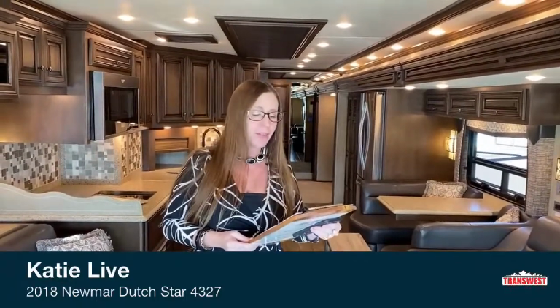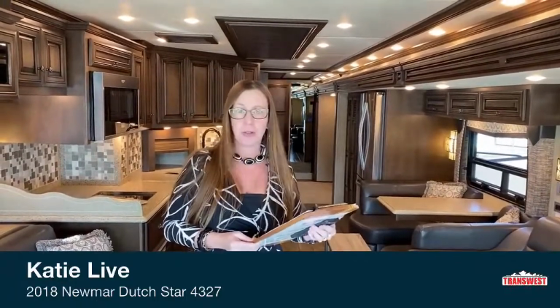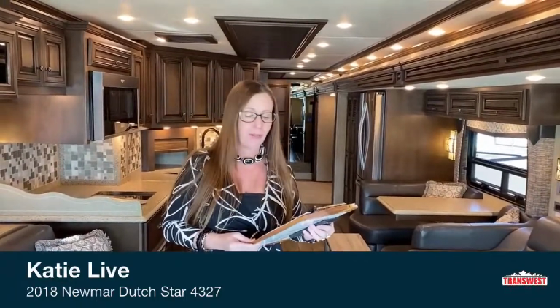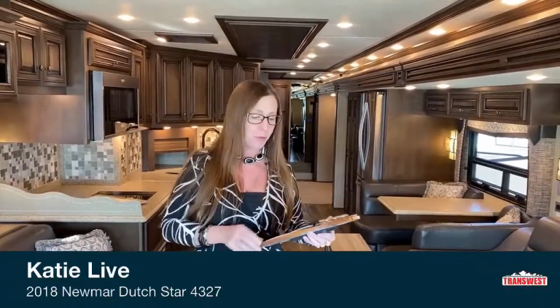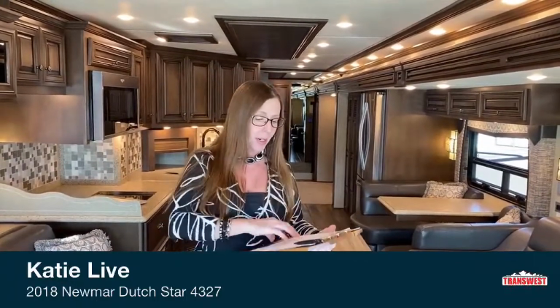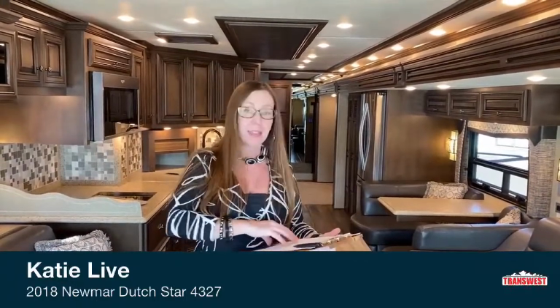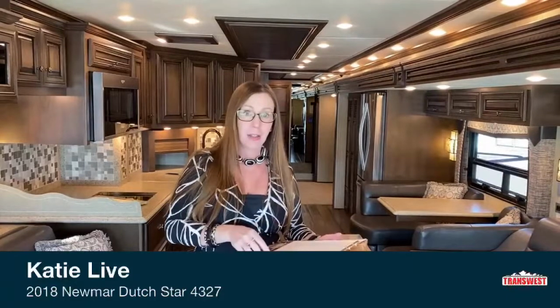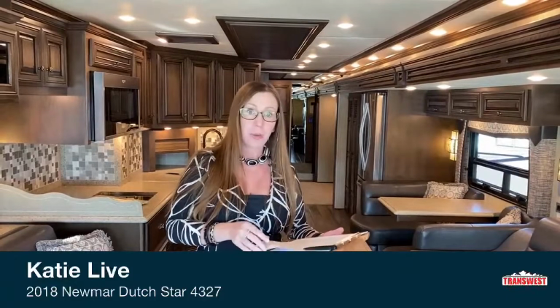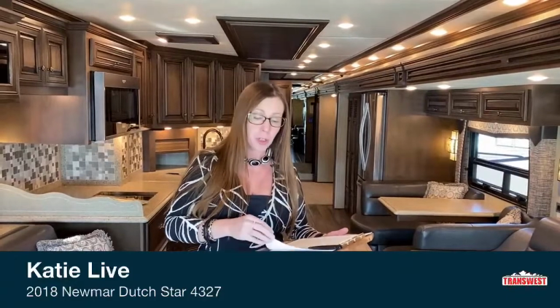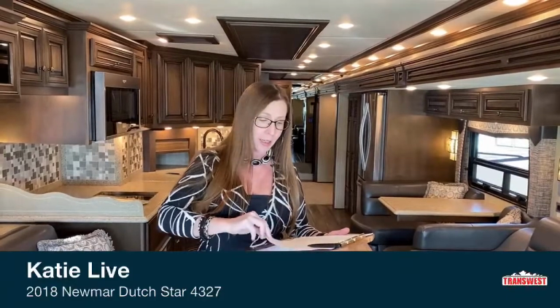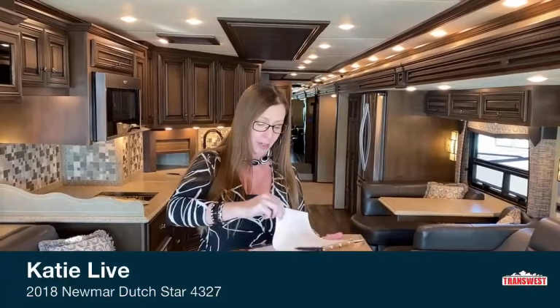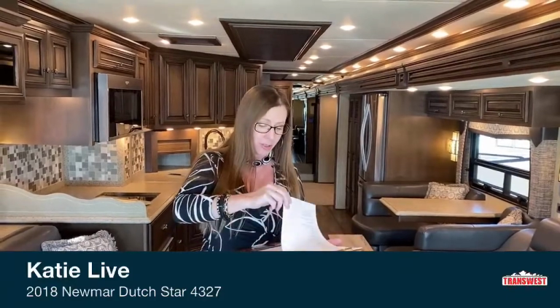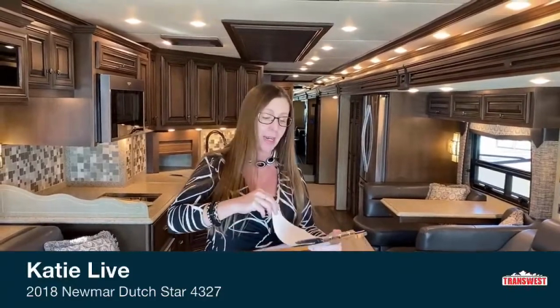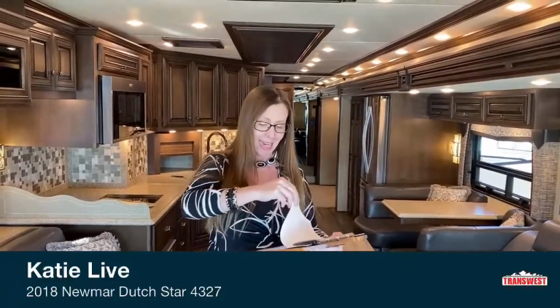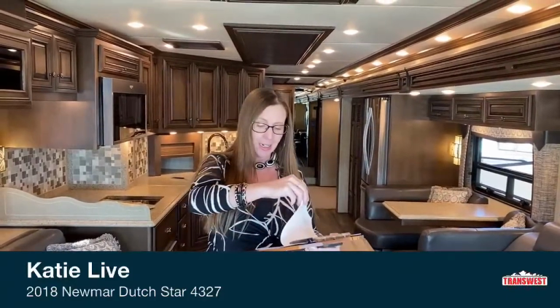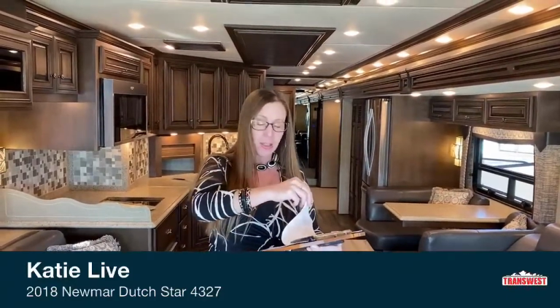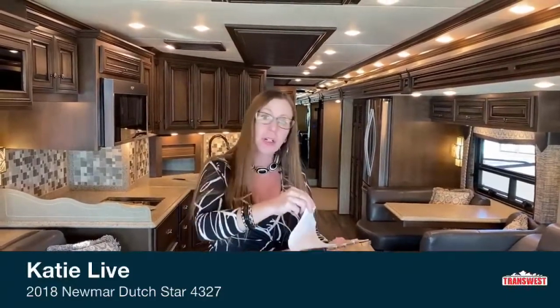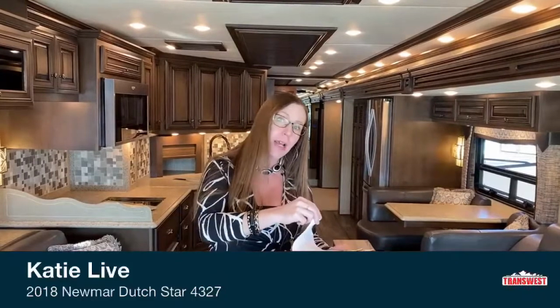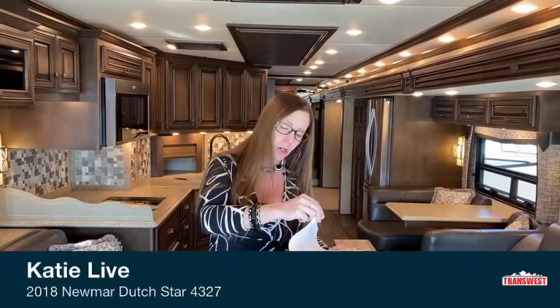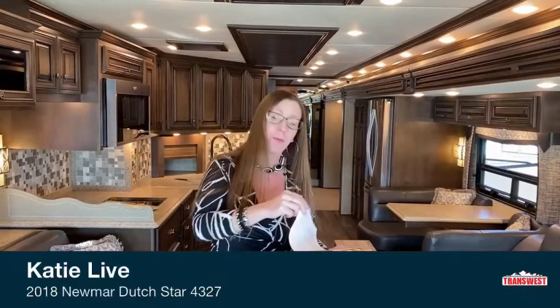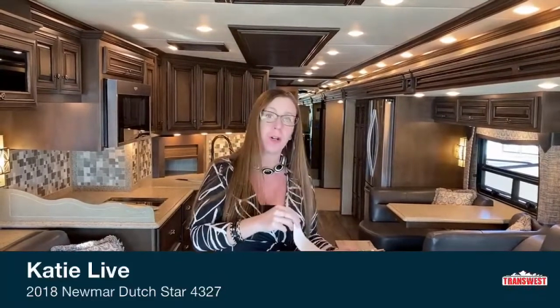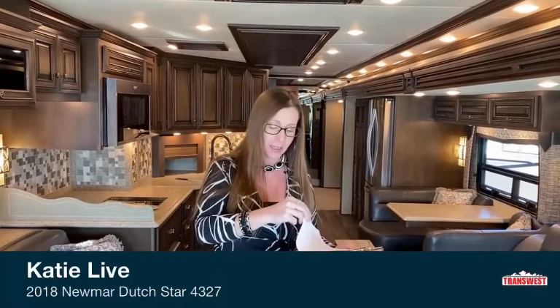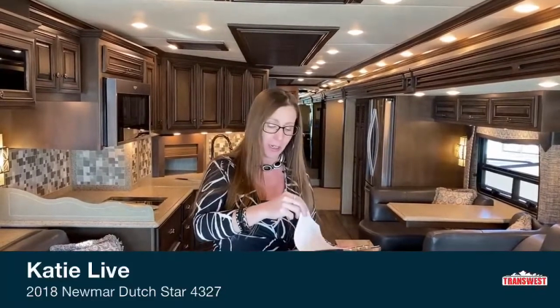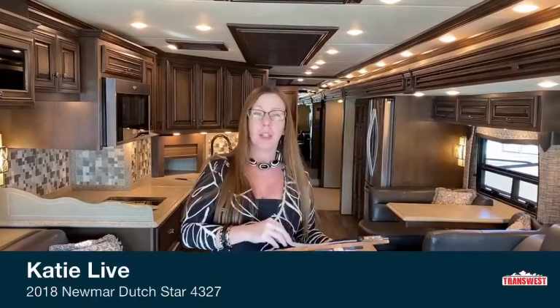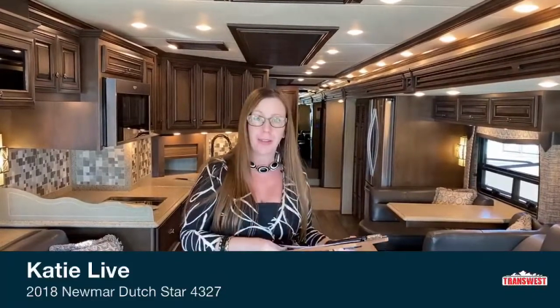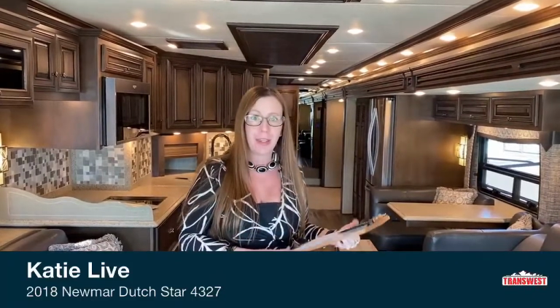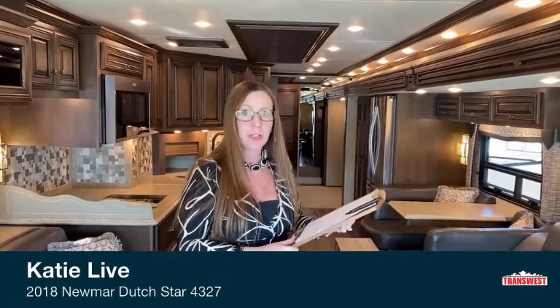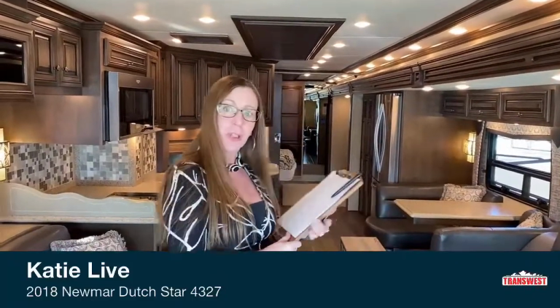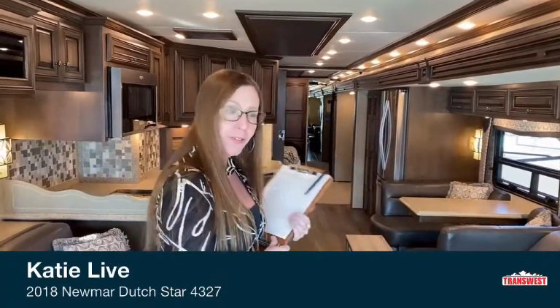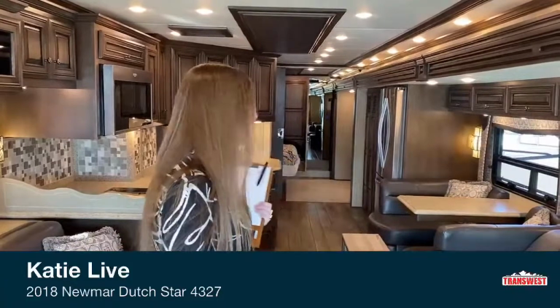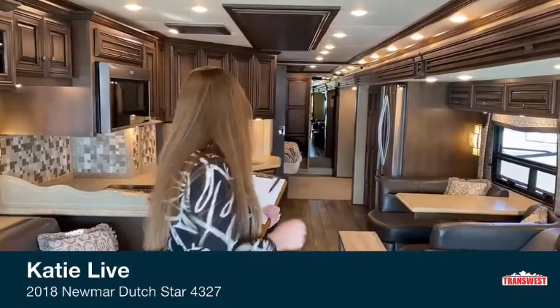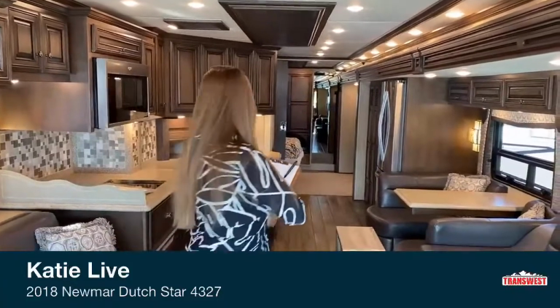Unit 5U-201-504 is listed online for $329,980. The original list price of this coach was $463,385. Come on back — let's start from the rear.